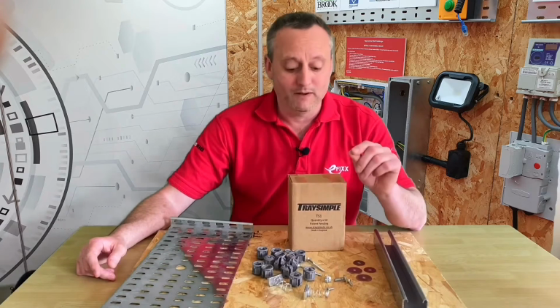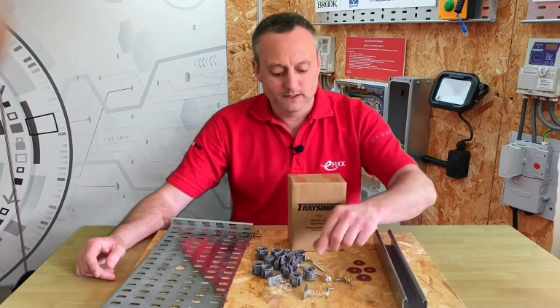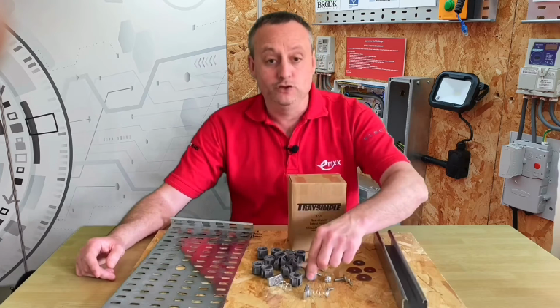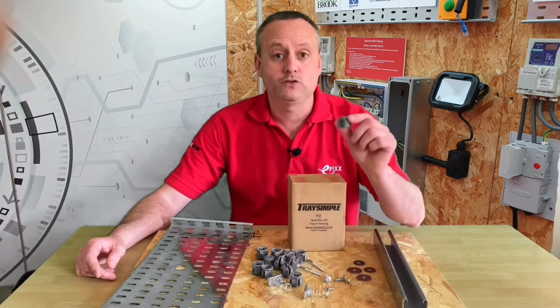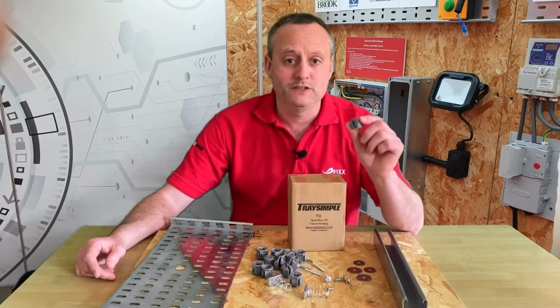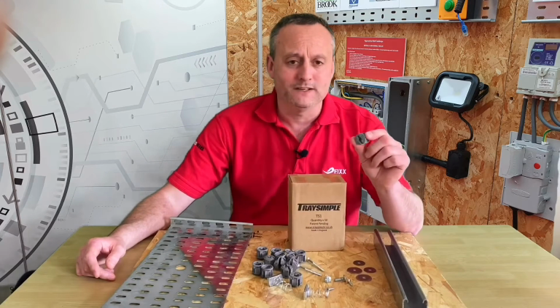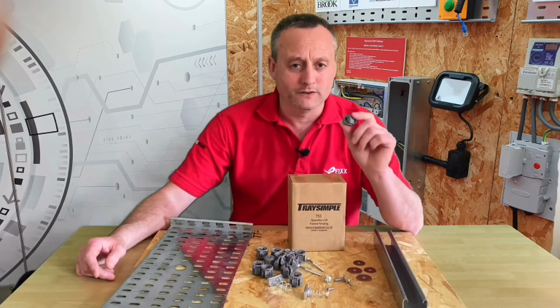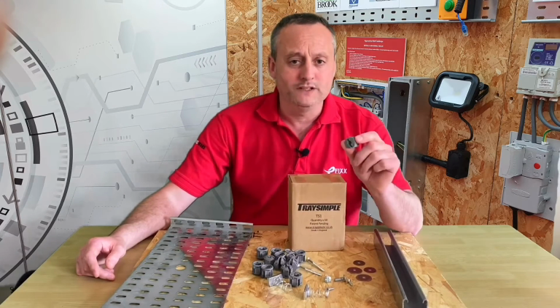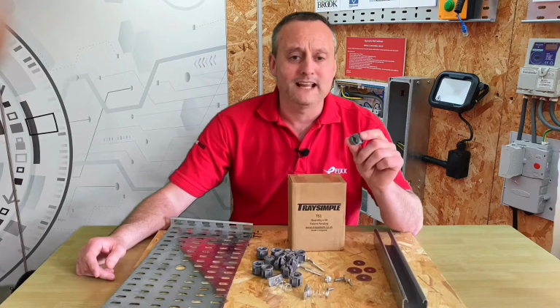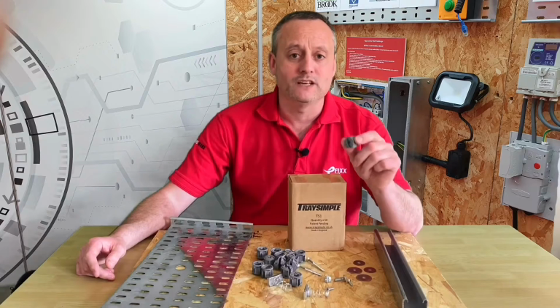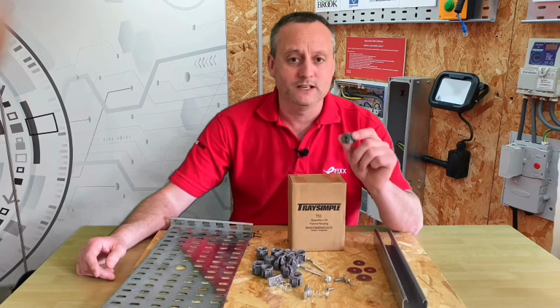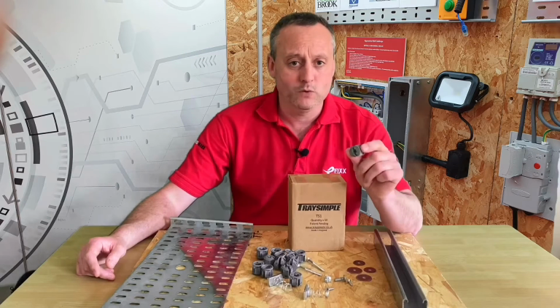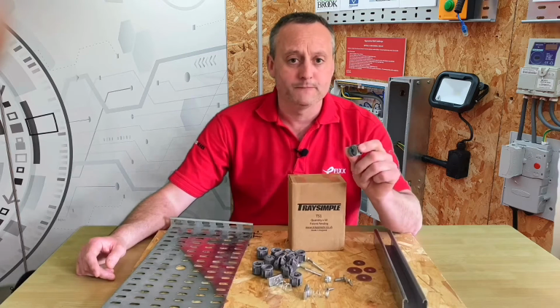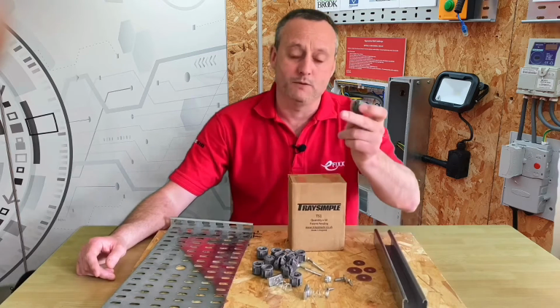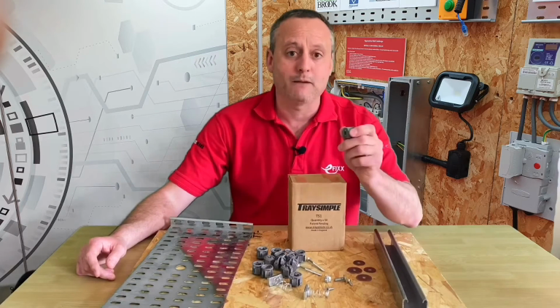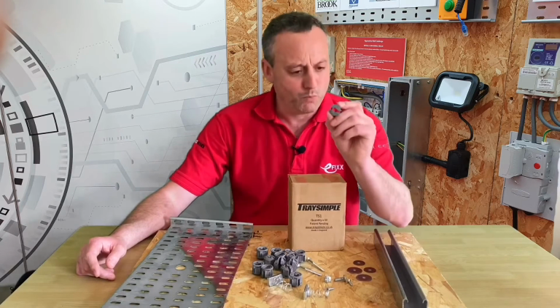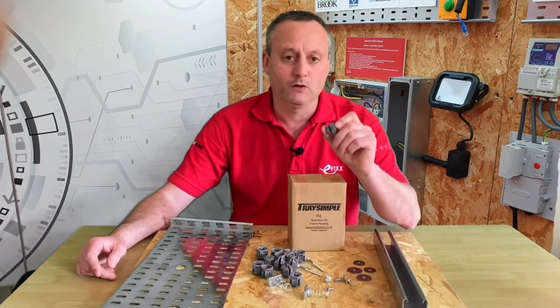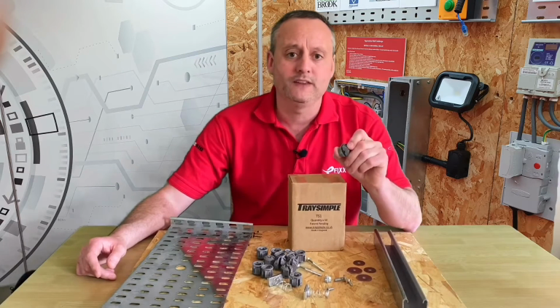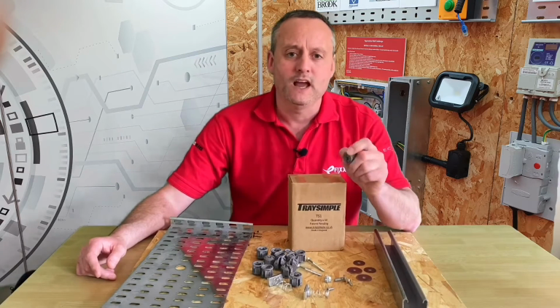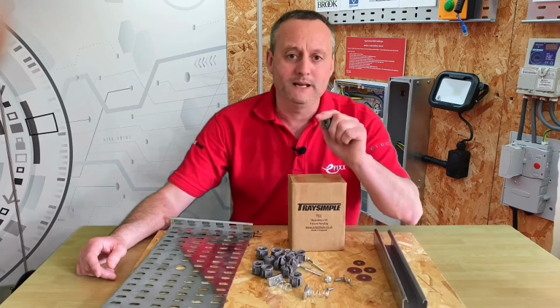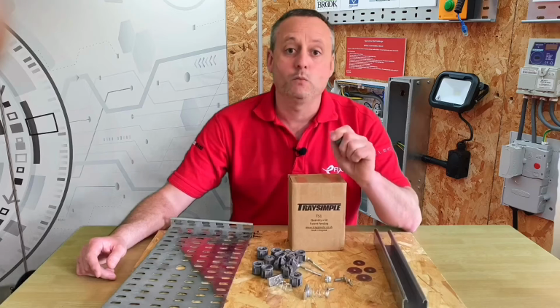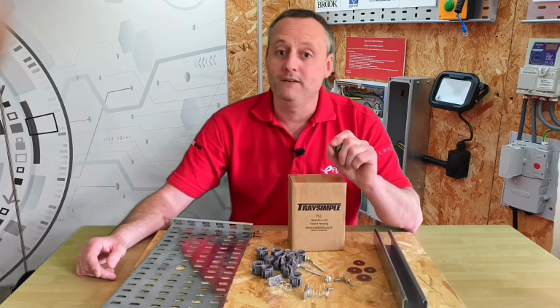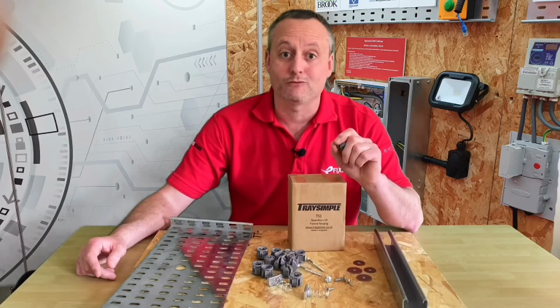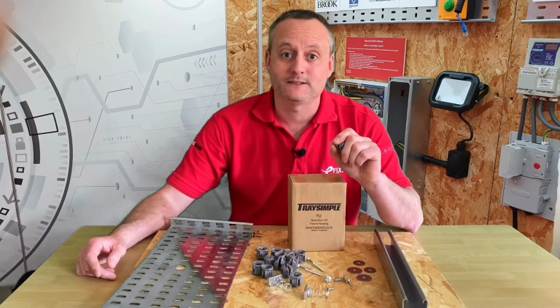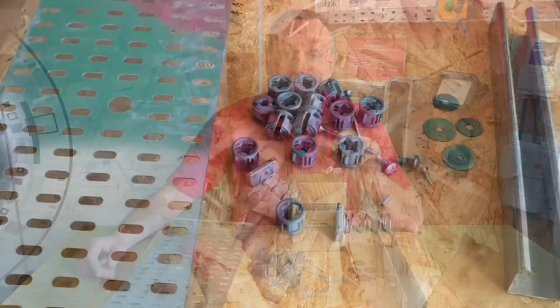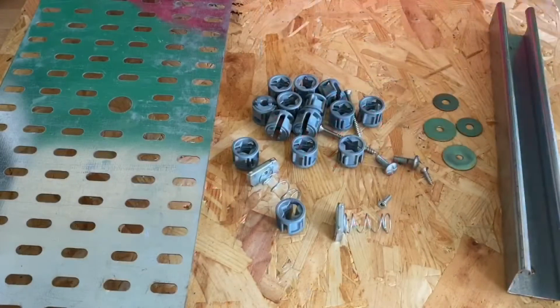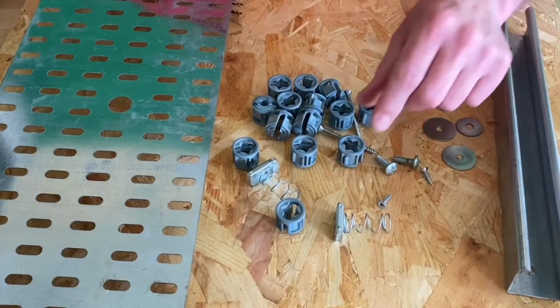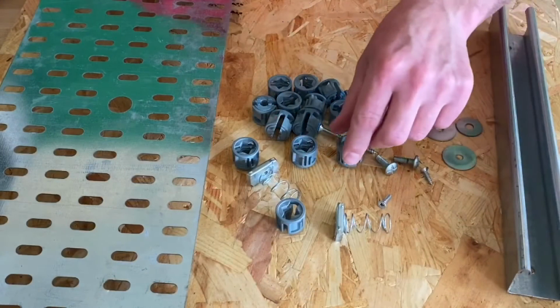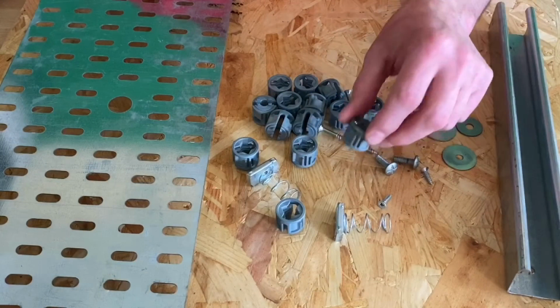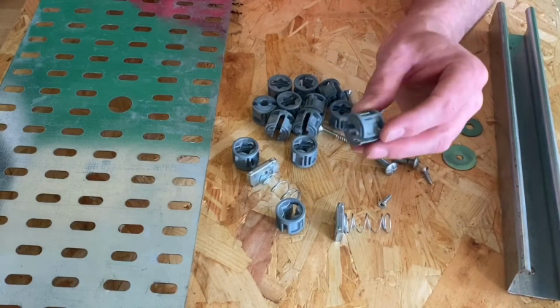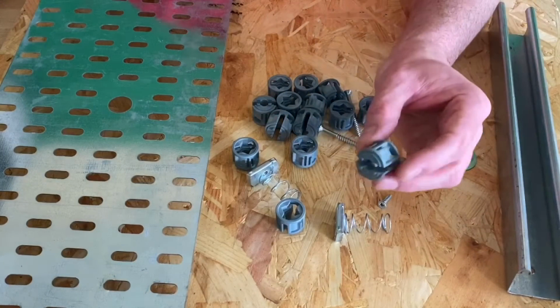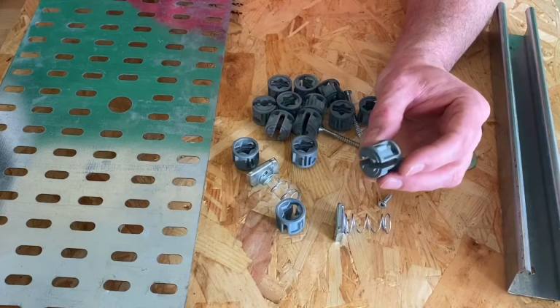However, these universal mounting spacers are designed to make that process considerably quicker. Let's bring the camera in for a closer look, and with a bit of luck we might even have a race. So let's take a closer look at these universal mounting spacers.